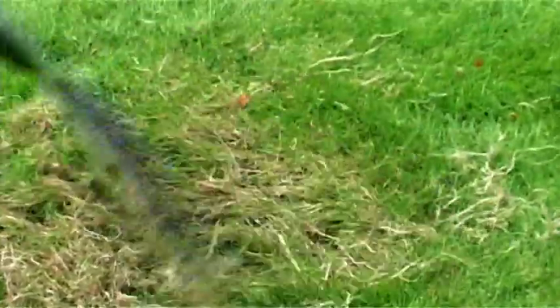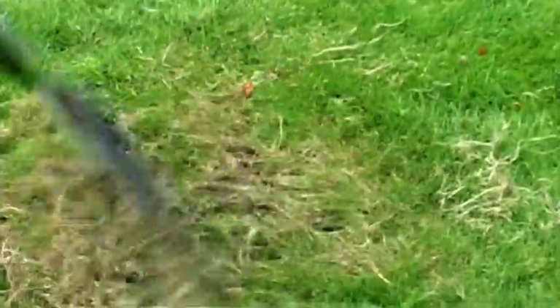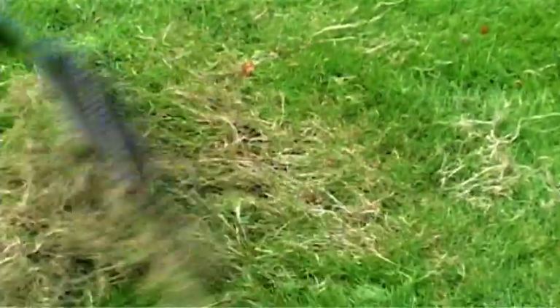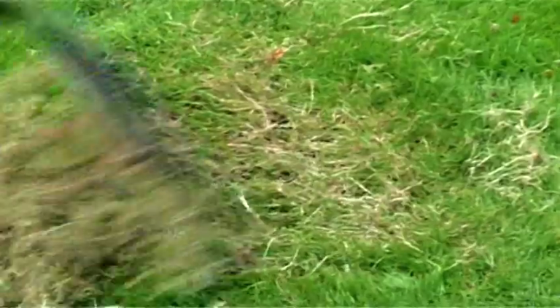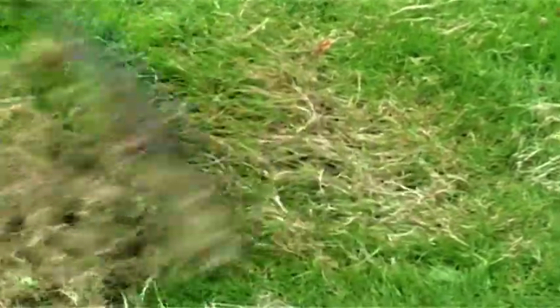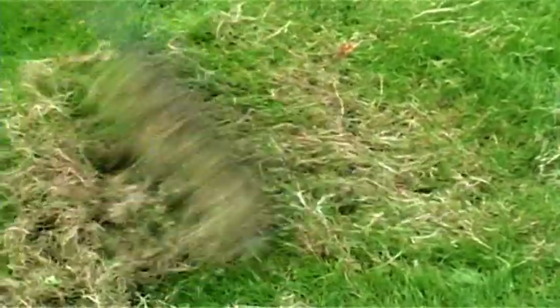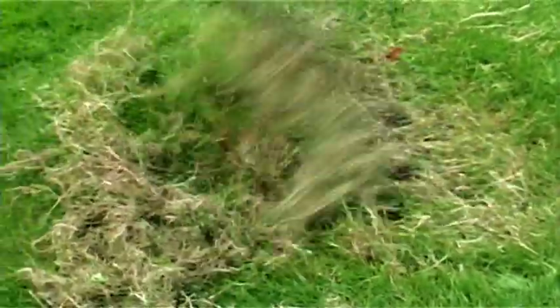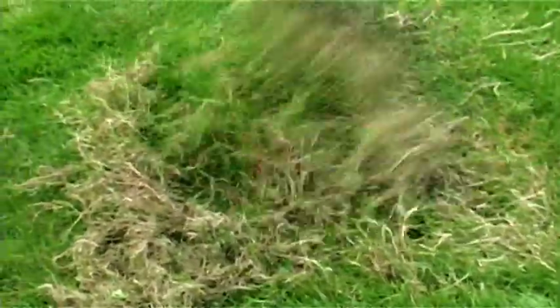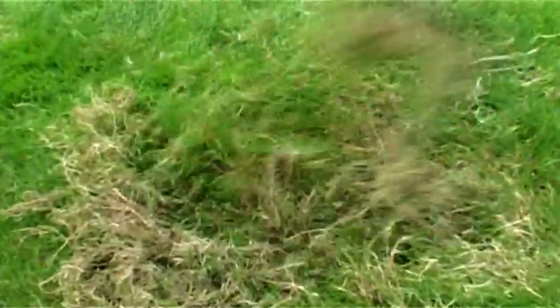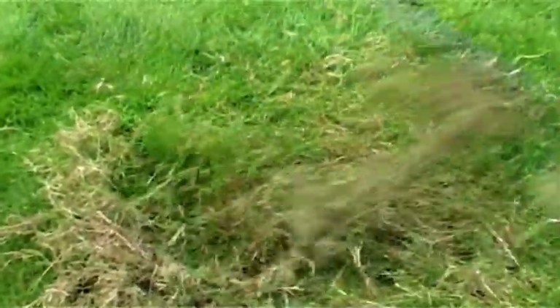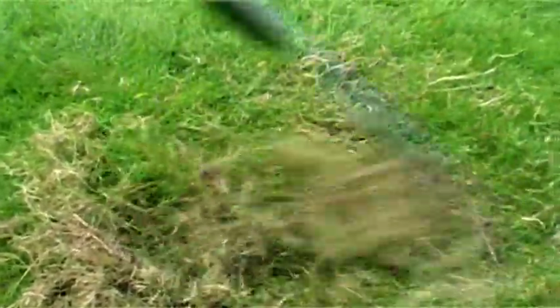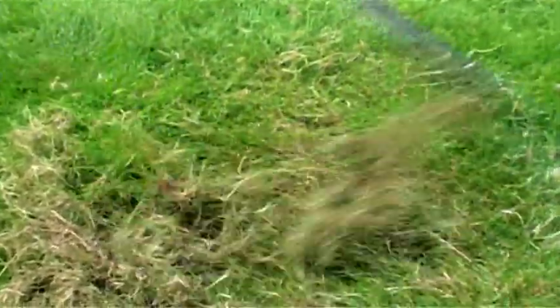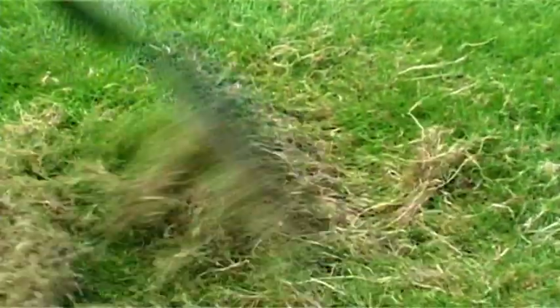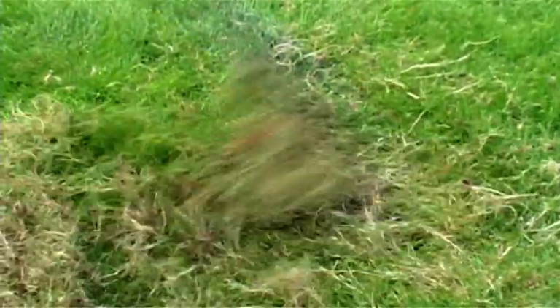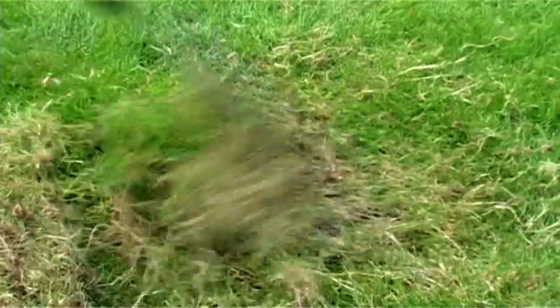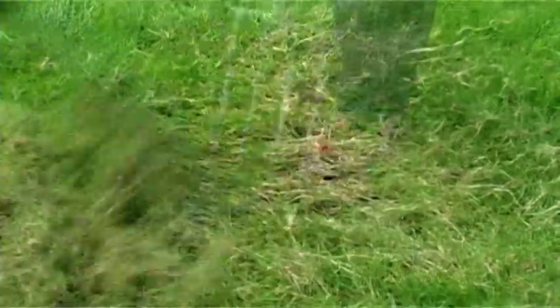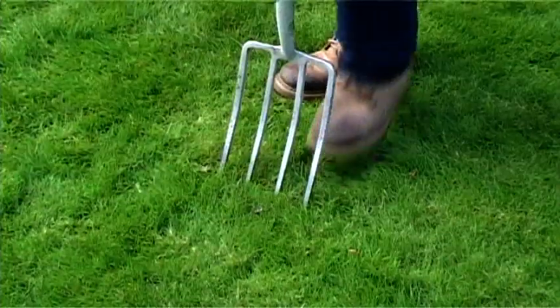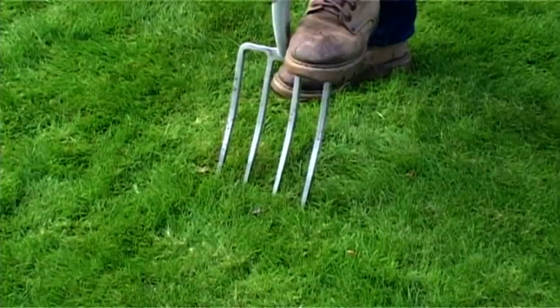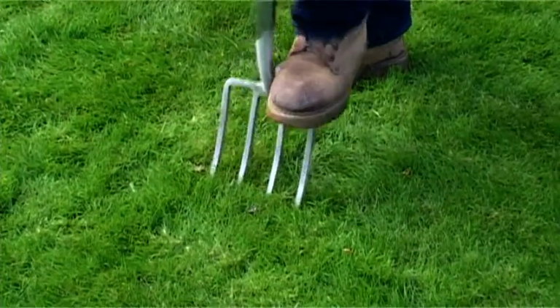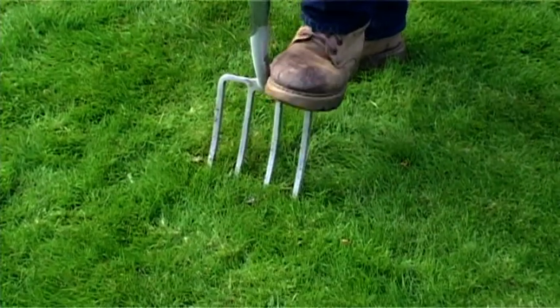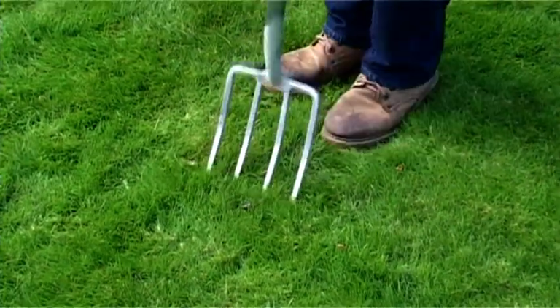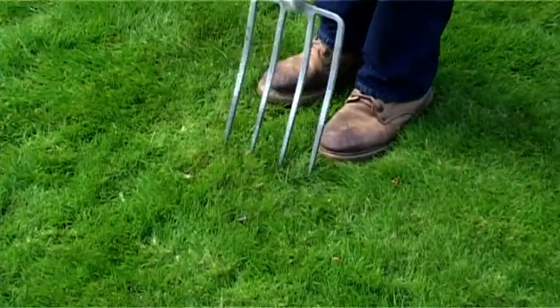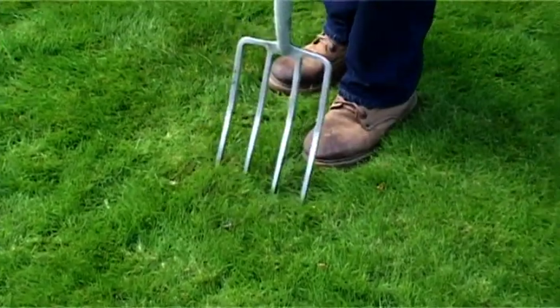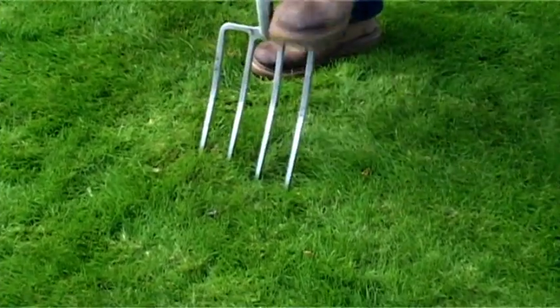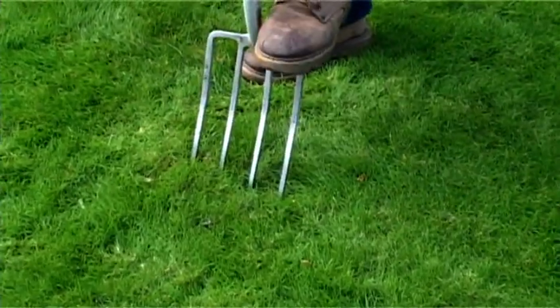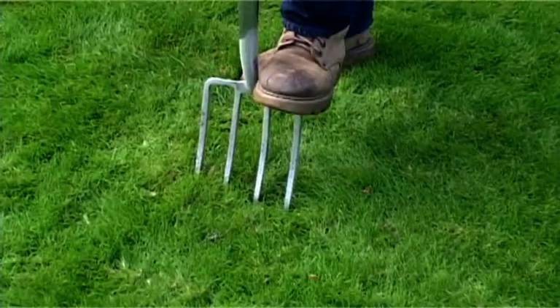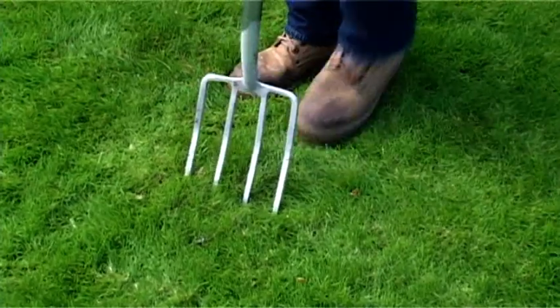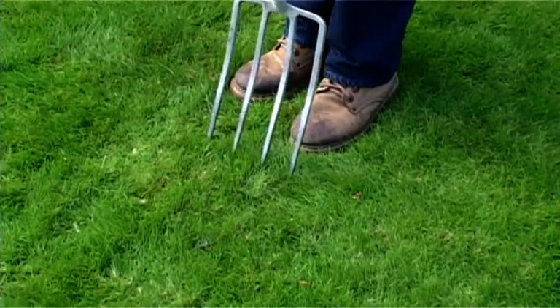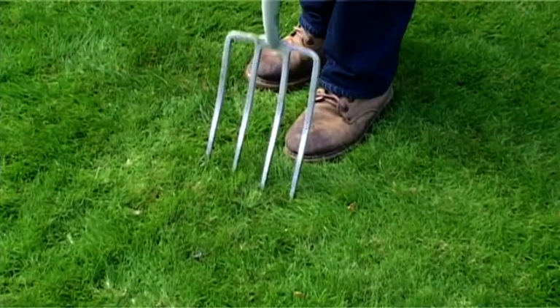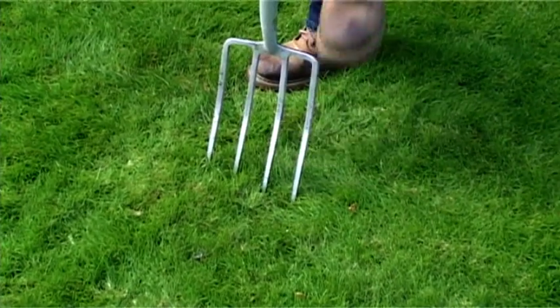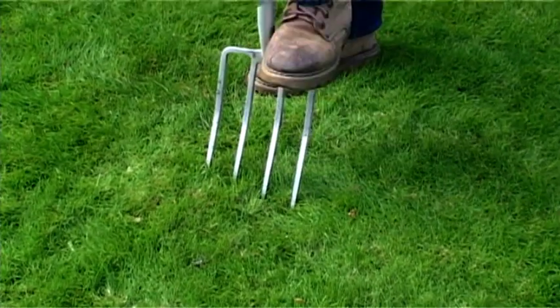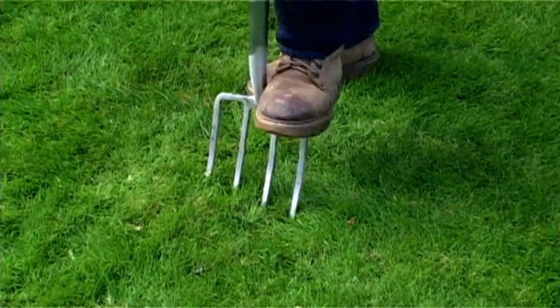For larger areas, this process is fairly hard work, so powered tools are available to make the job easier. Compacted lawns benefit from spiking to prevent water logging, so concentrate on areas that receive the most wear.